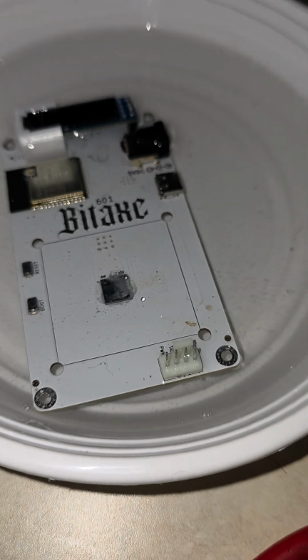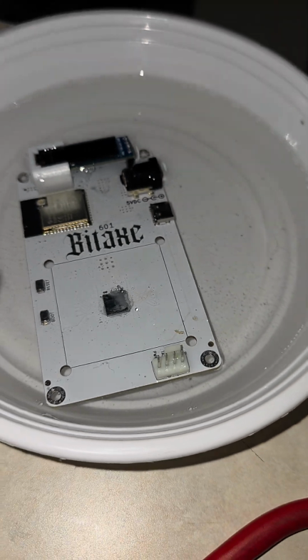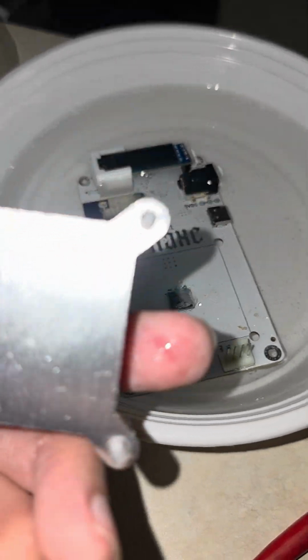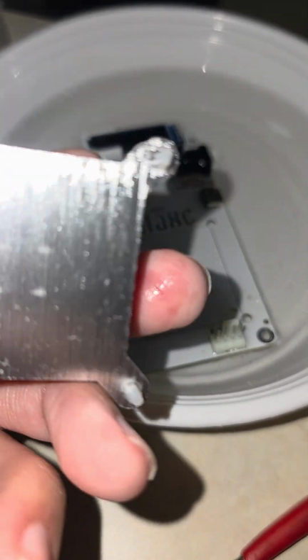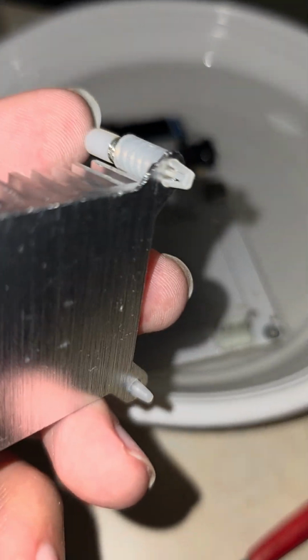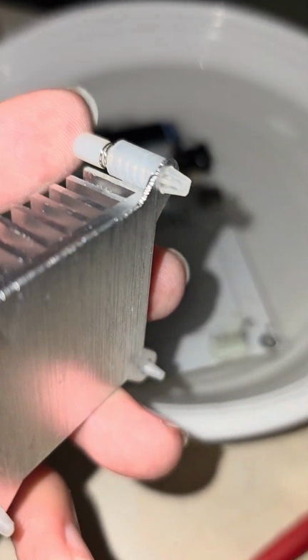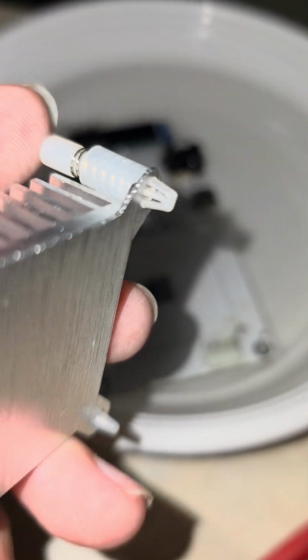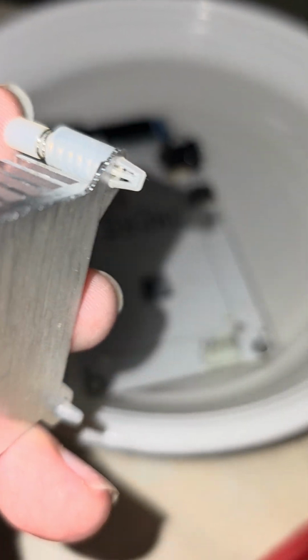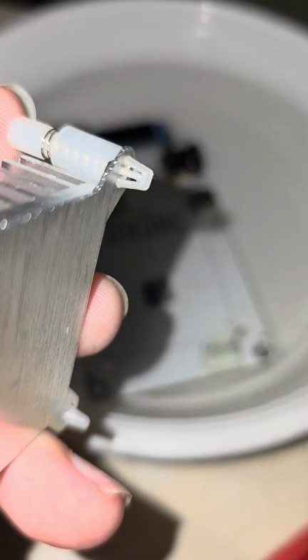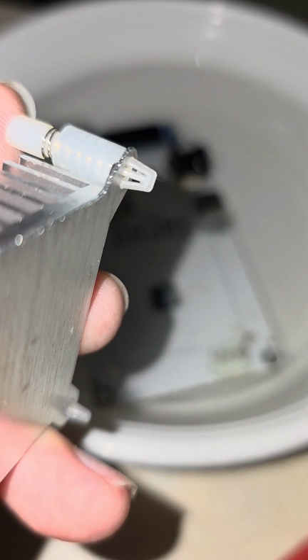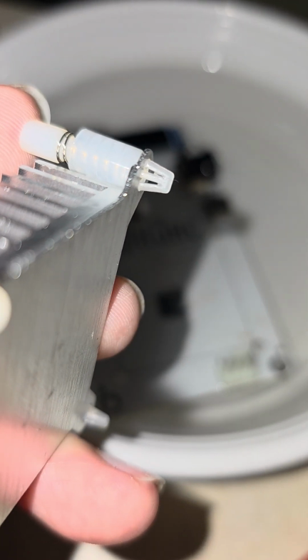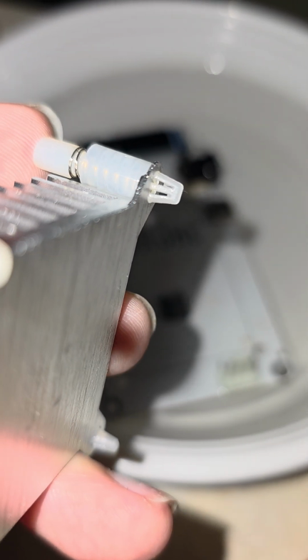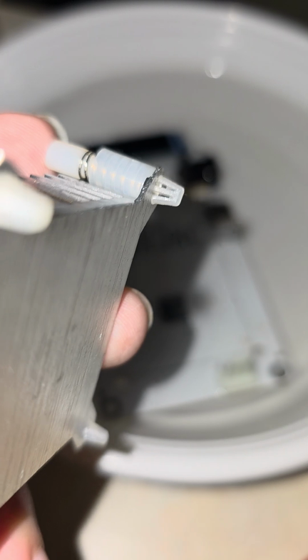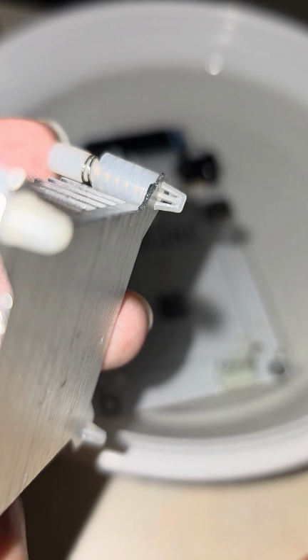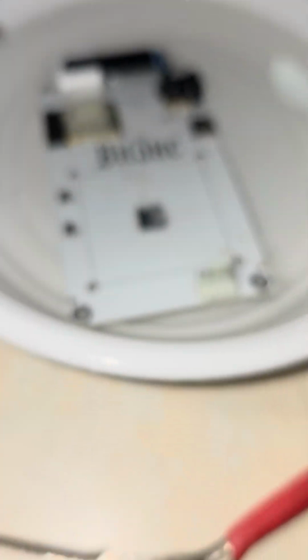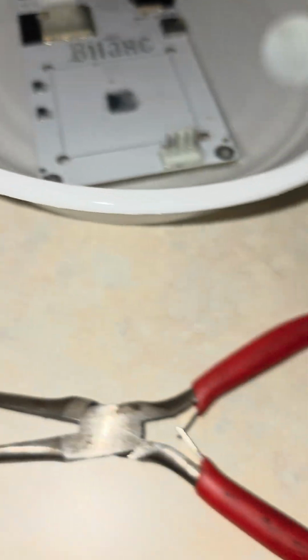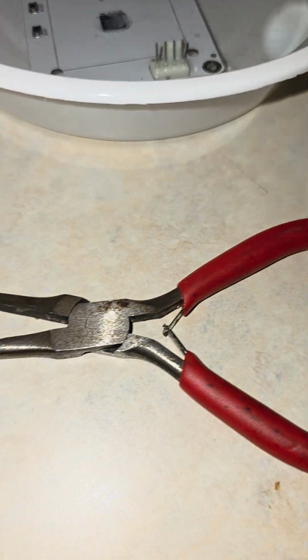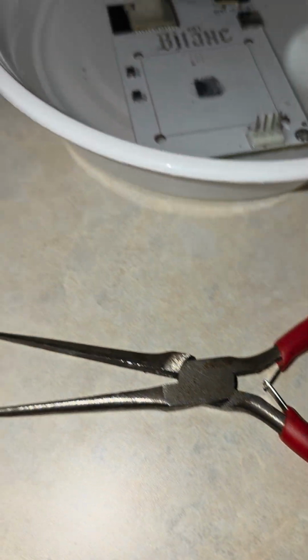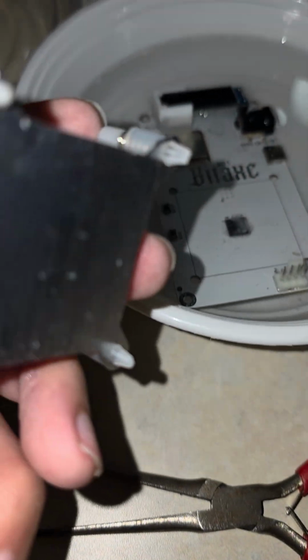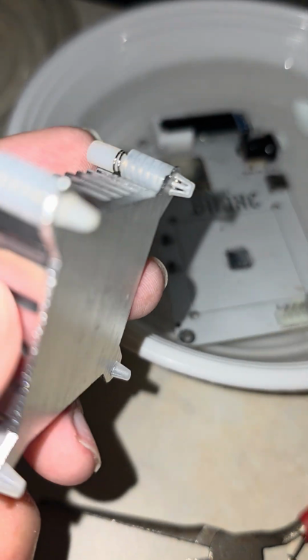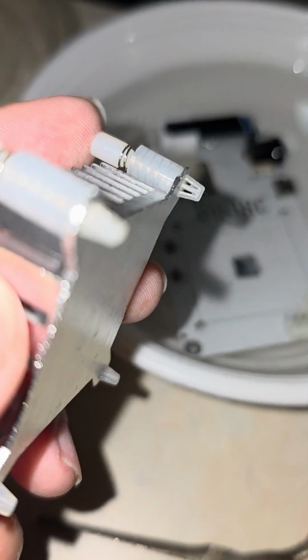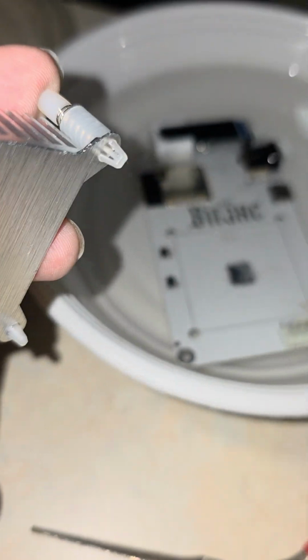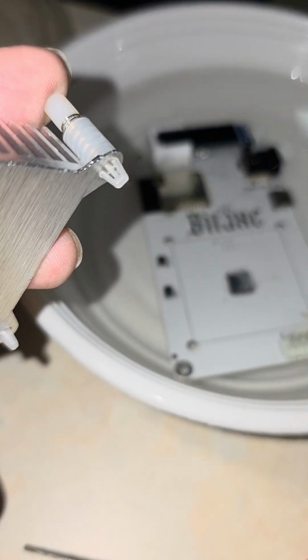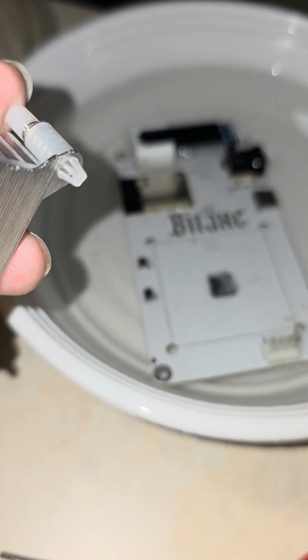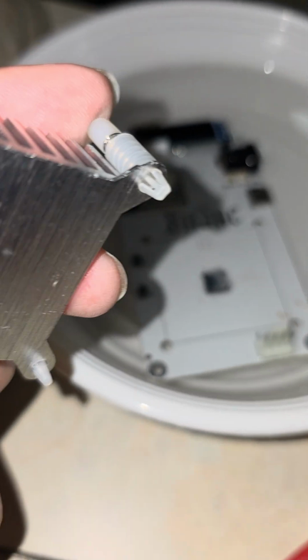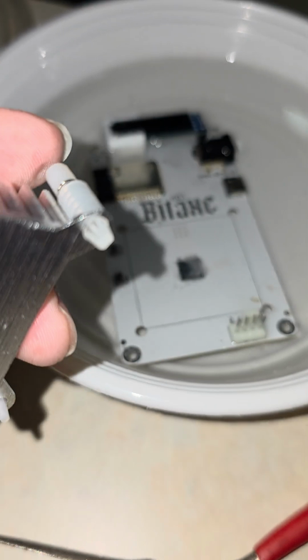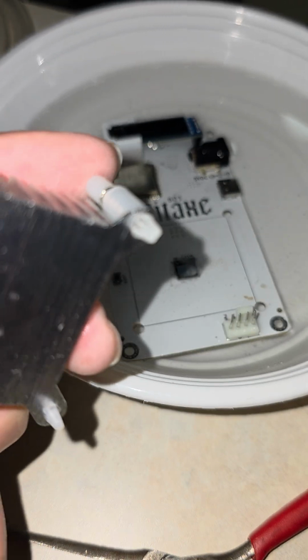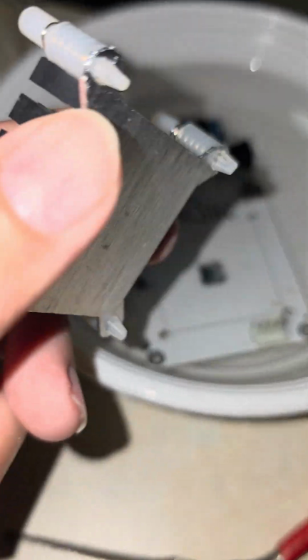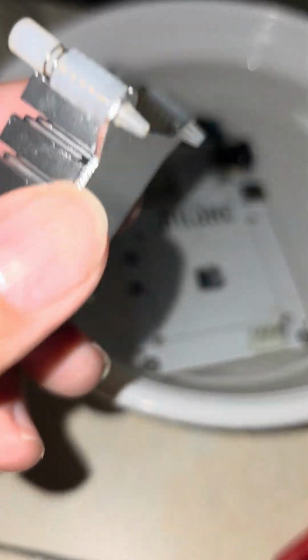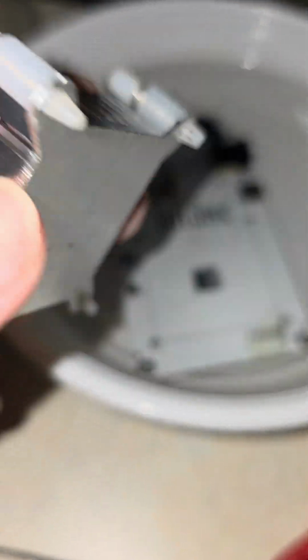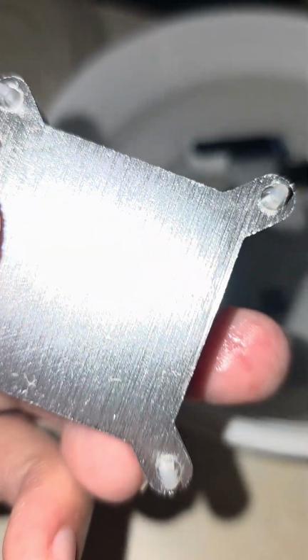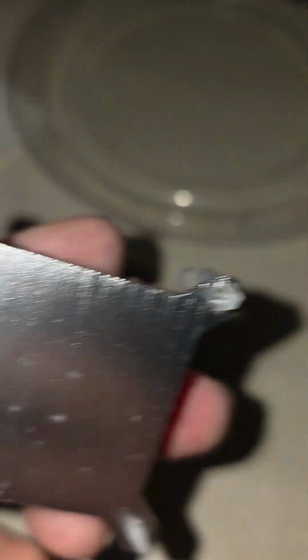I also took the heat sink off — if you look at it, you just got to pinch those two plastic points. You can use needle nose pliers if you want to, then push on the reverse side out and you can pop the heat sink off.